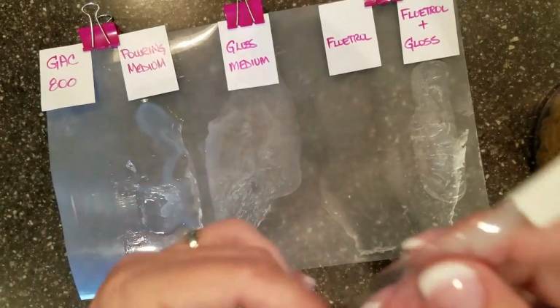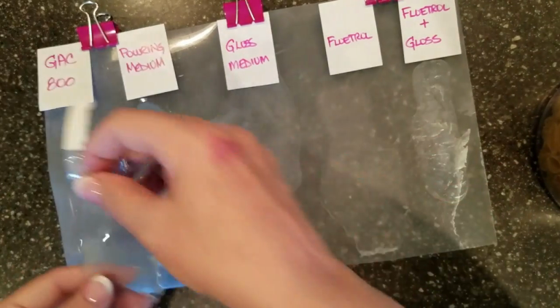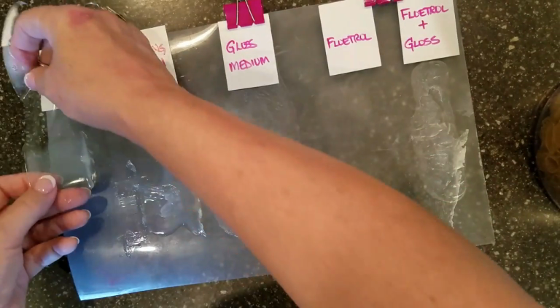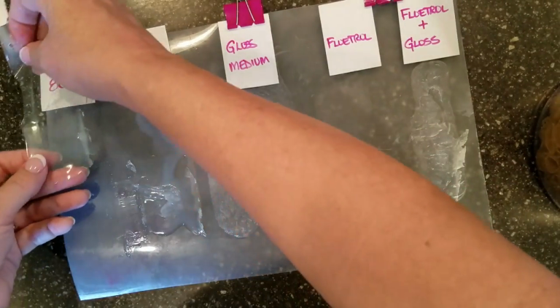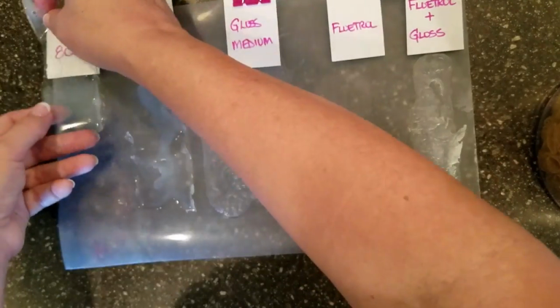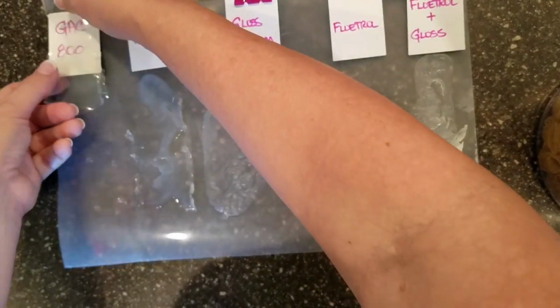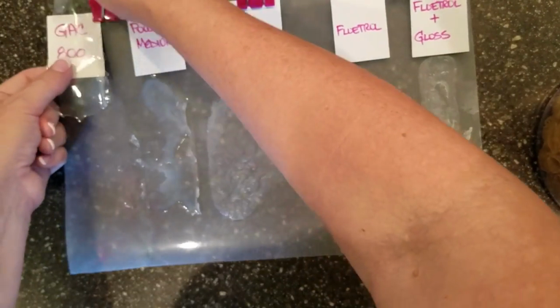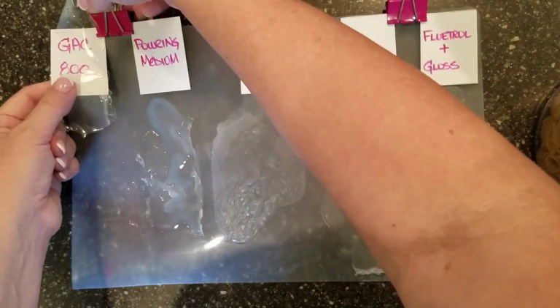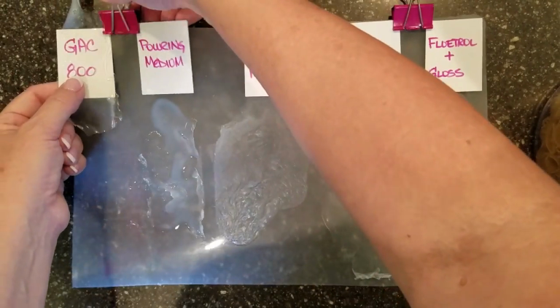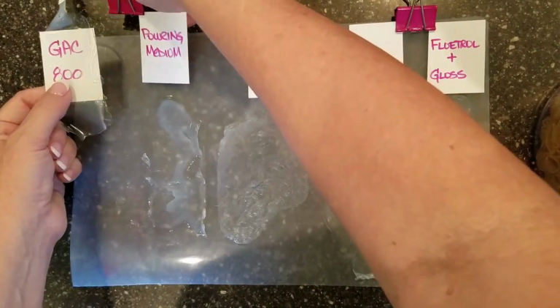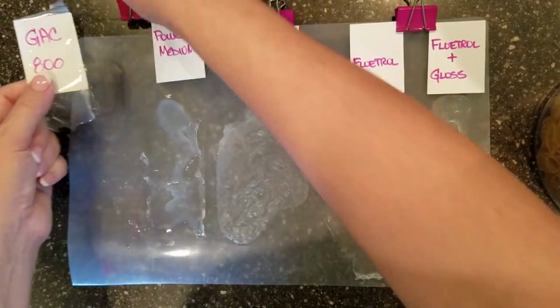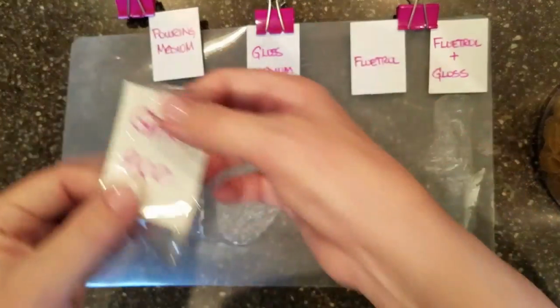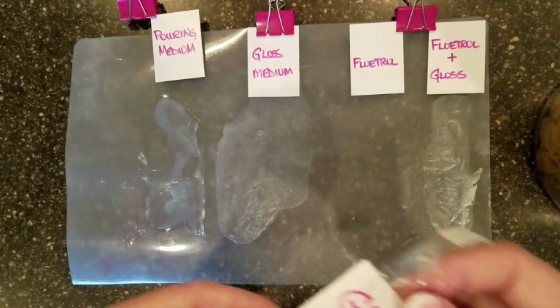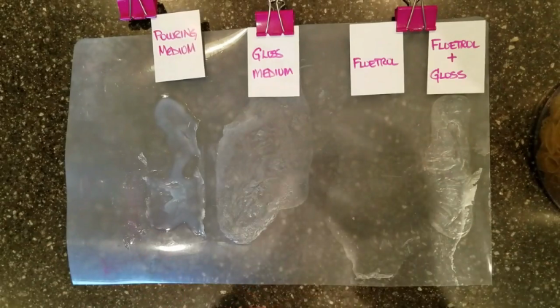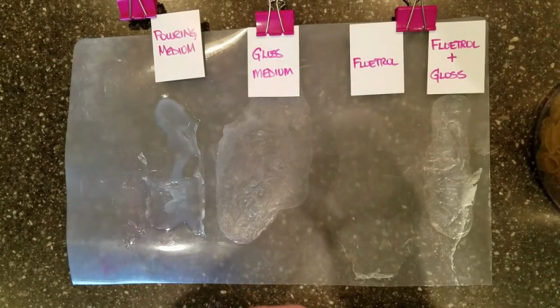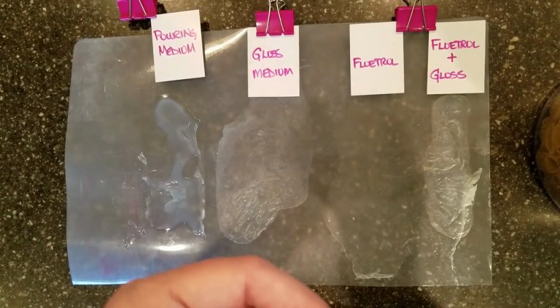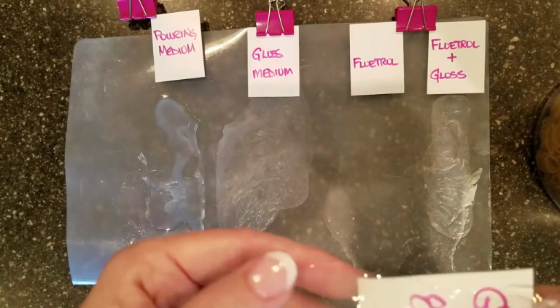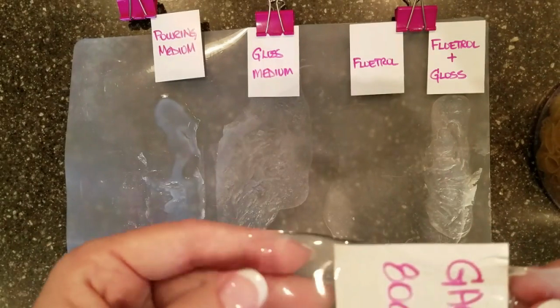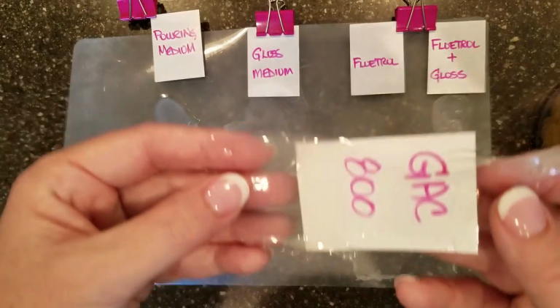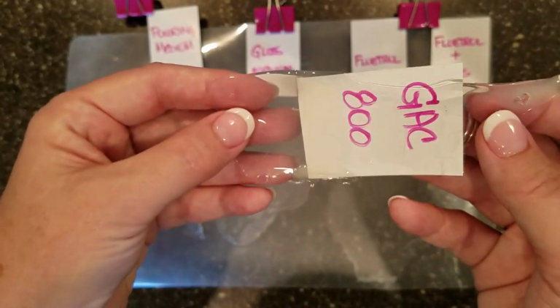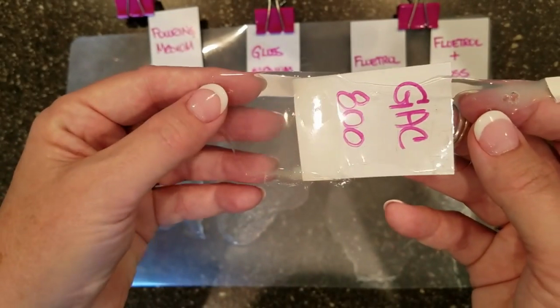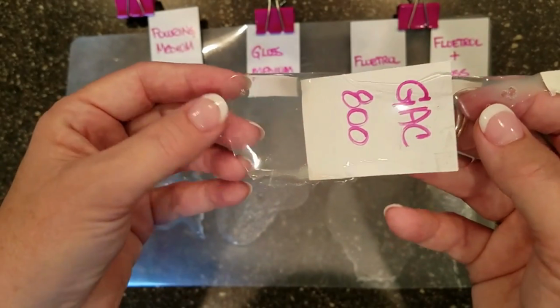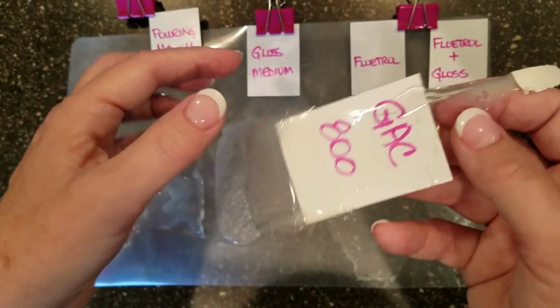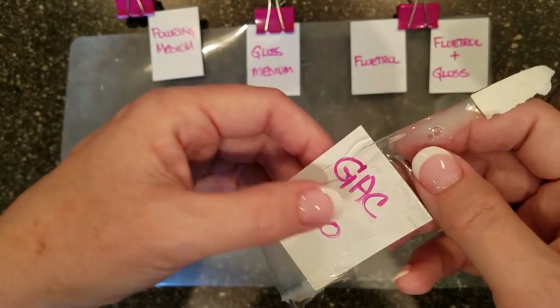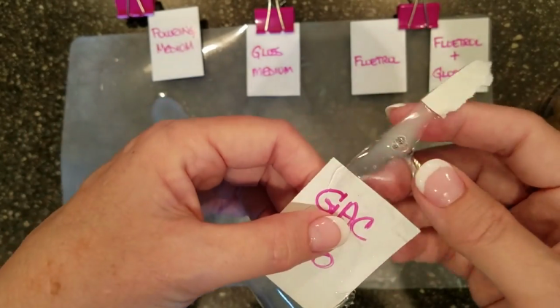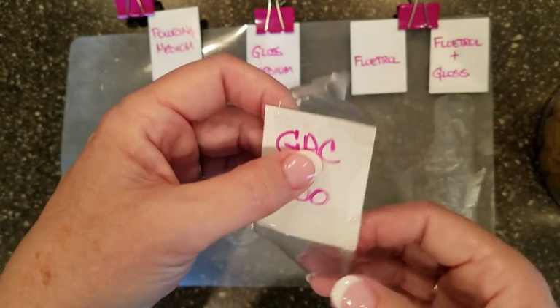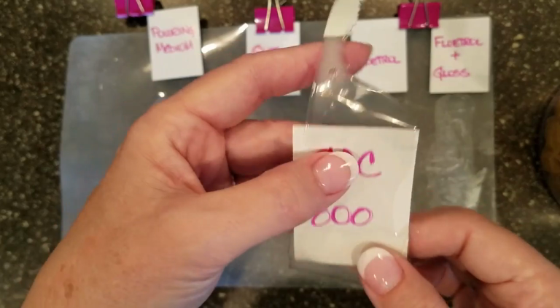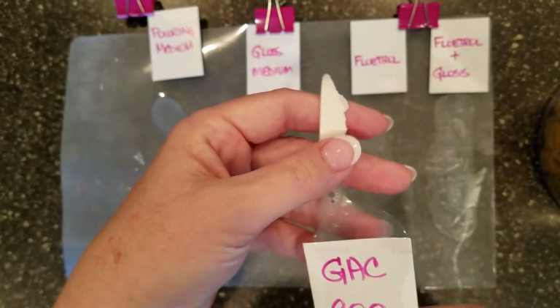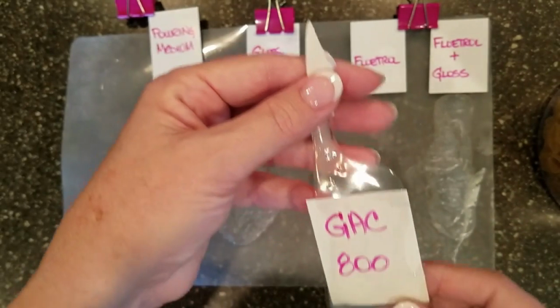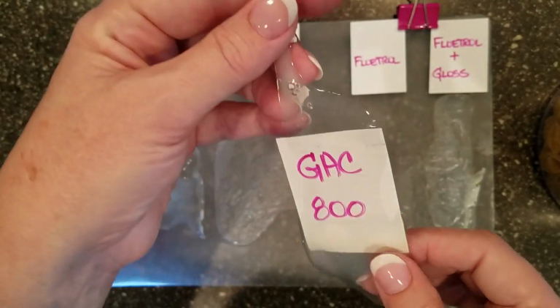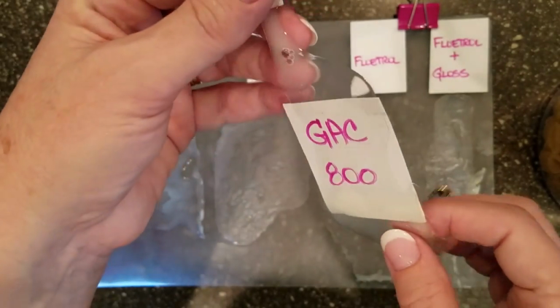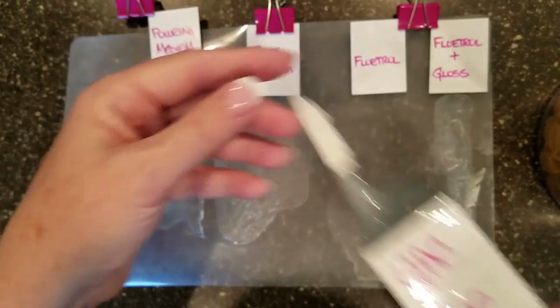A lot of artists use this as an additive, but you could use it strictly as a pouring medium. So I'm going to use that in my next experiment.